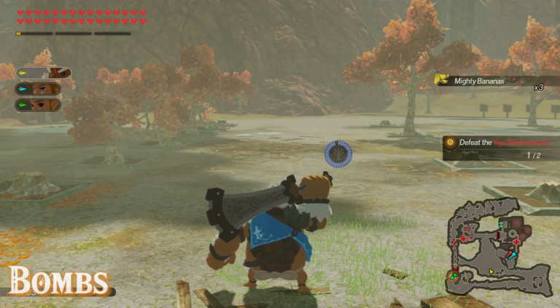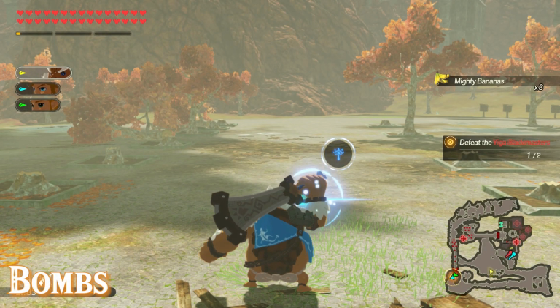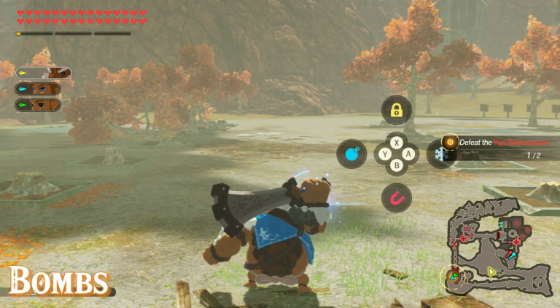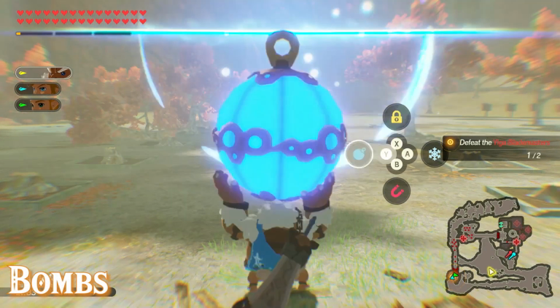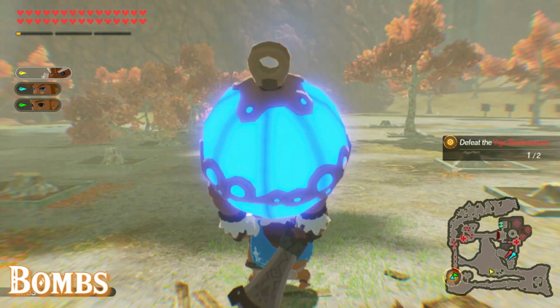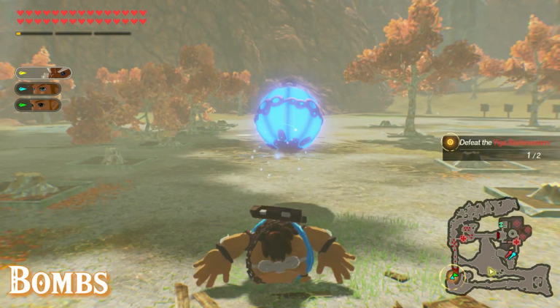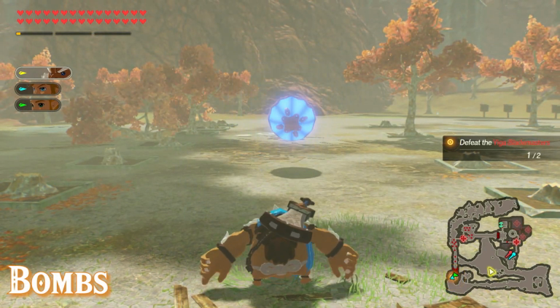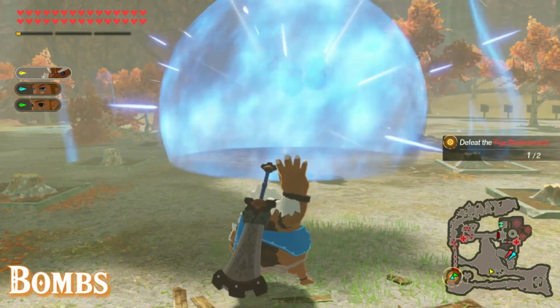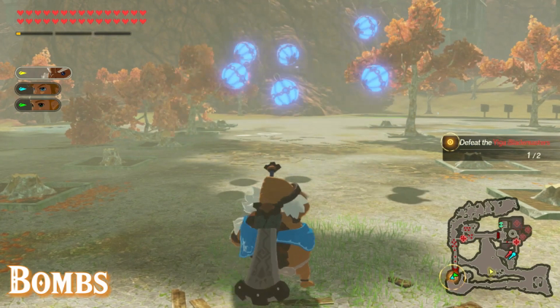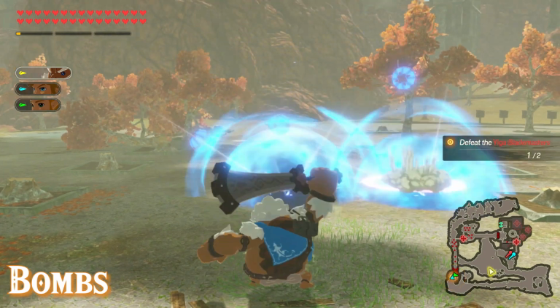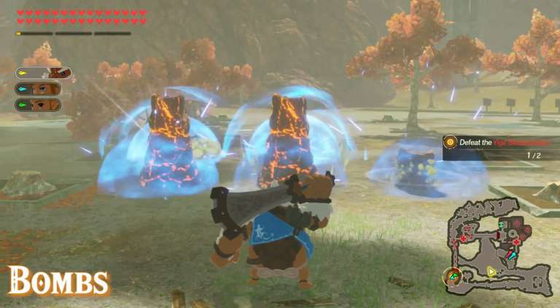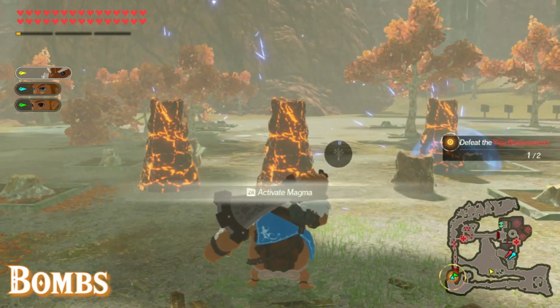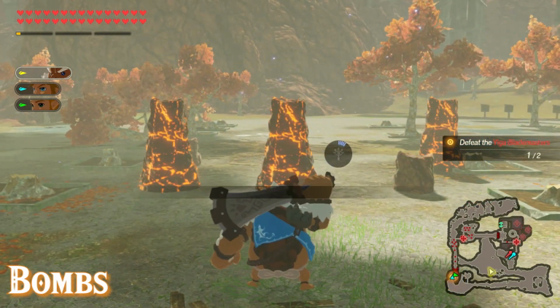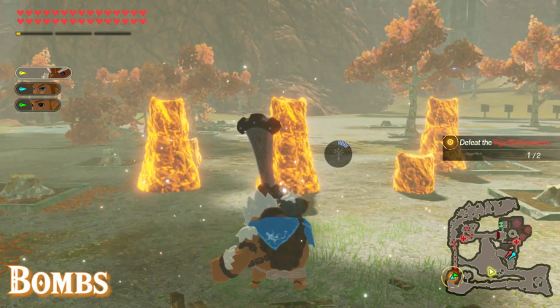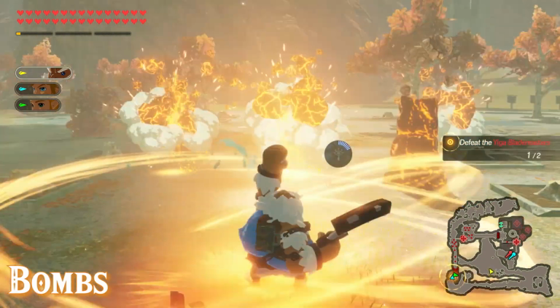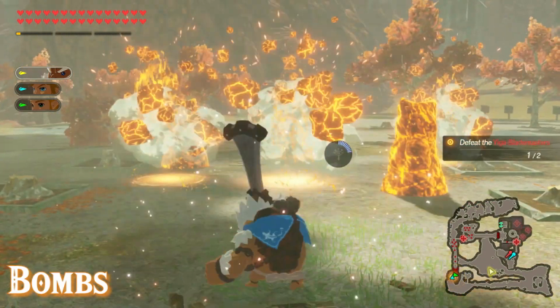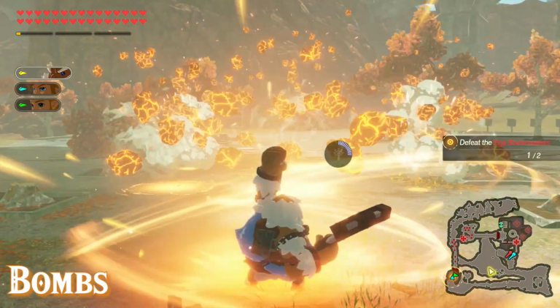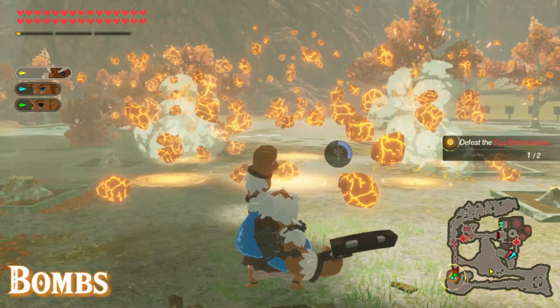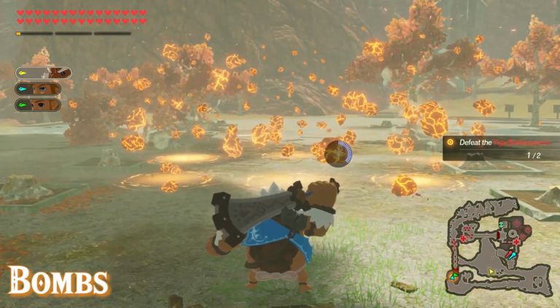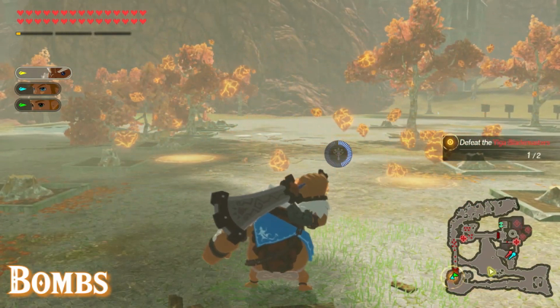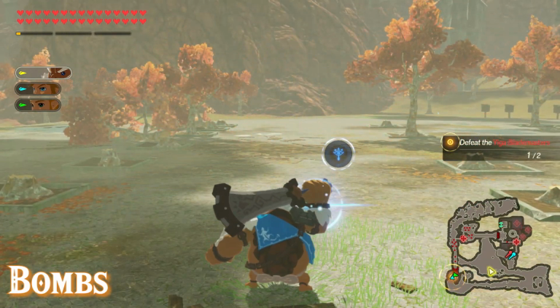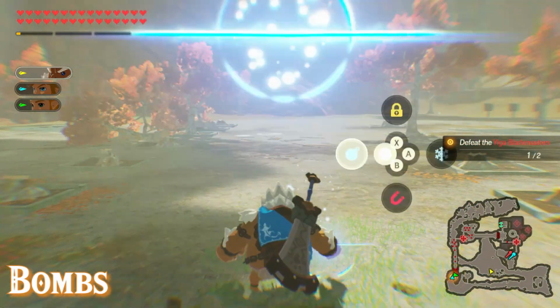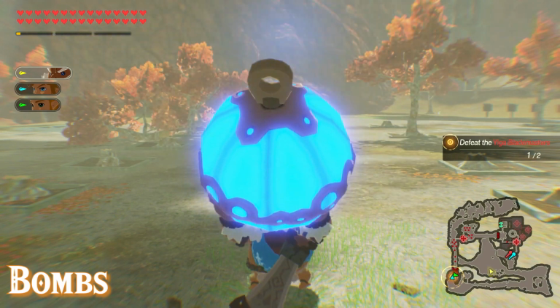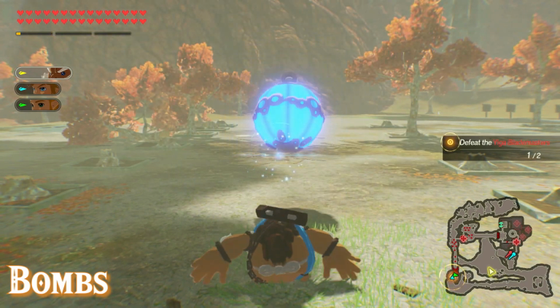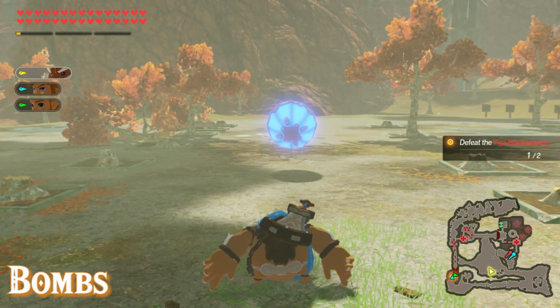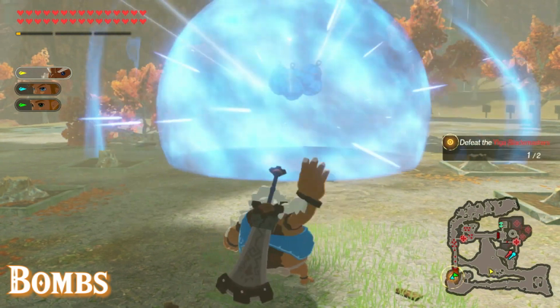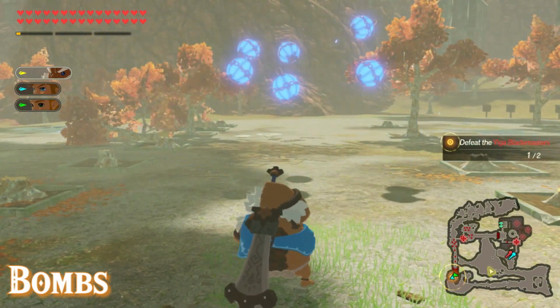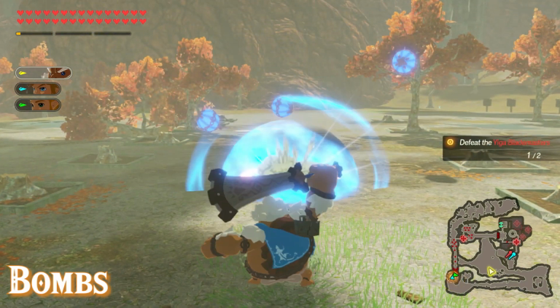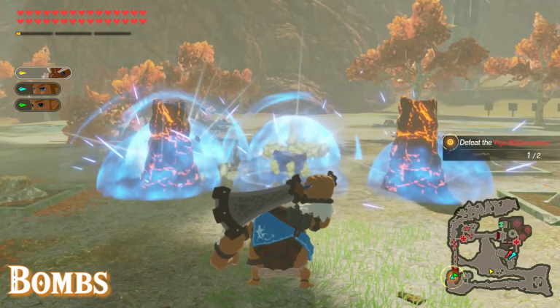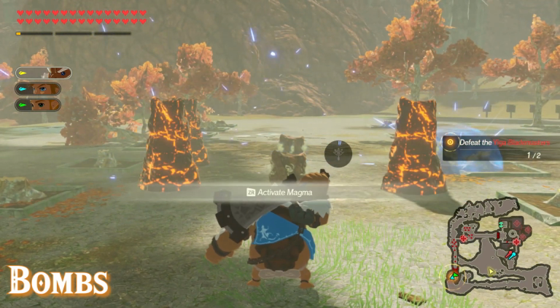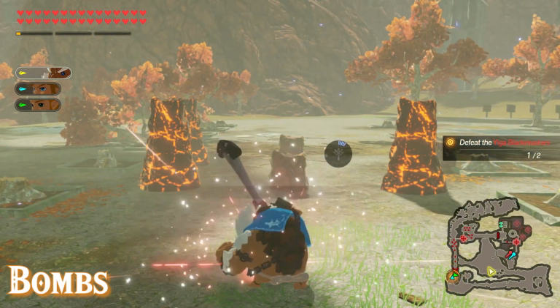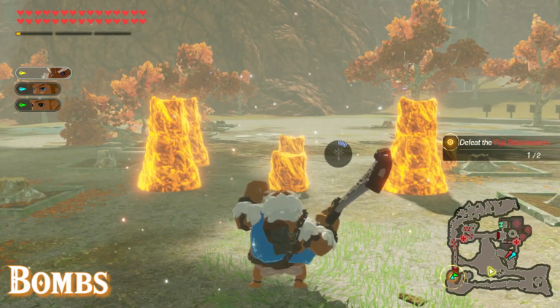Daruk actually has a really good bomb rune. He throws a huge bomb that splits into six smaller bombs on impact, and once those explode they will spawn six magma pillars where they fall. You can then activate those by pressing ZR to do a little bit of extra damage.